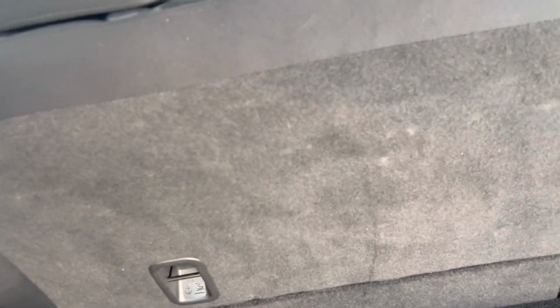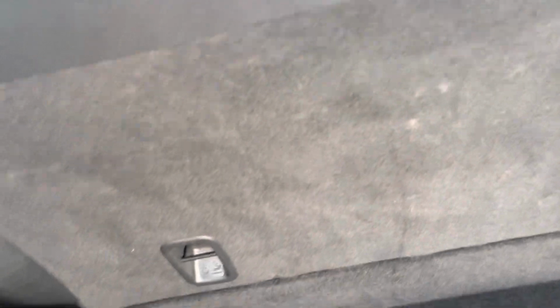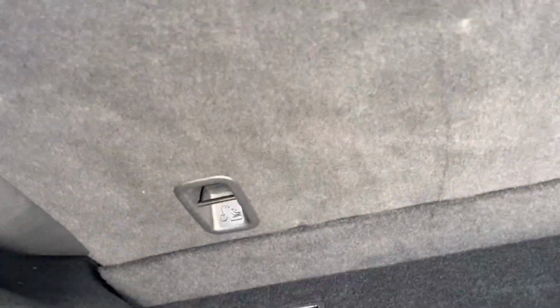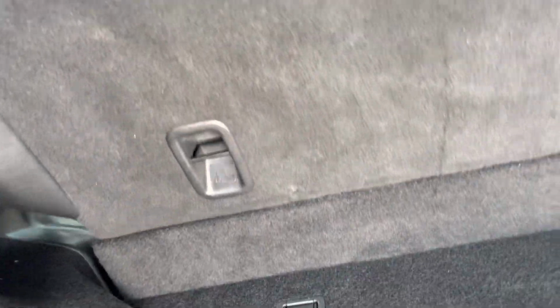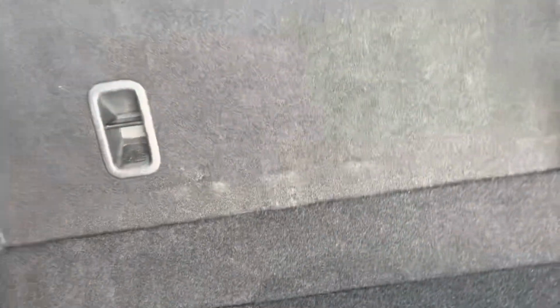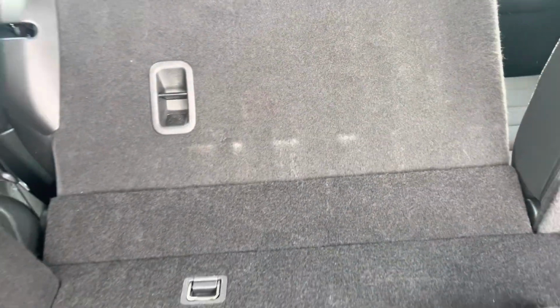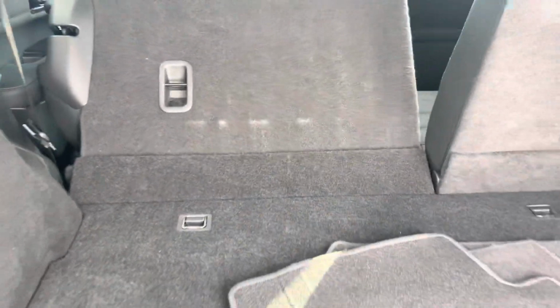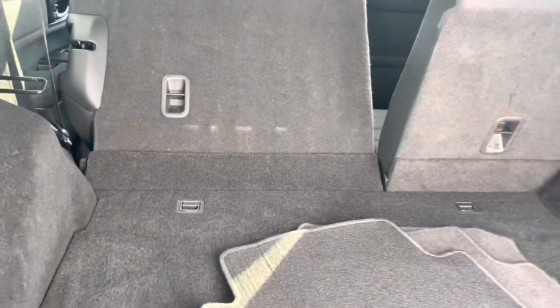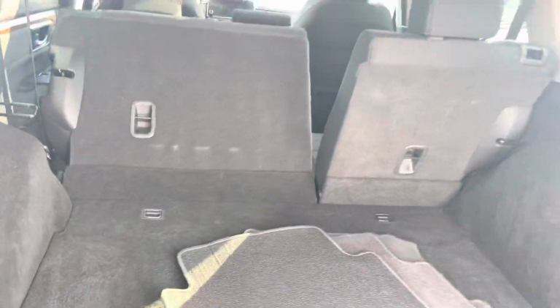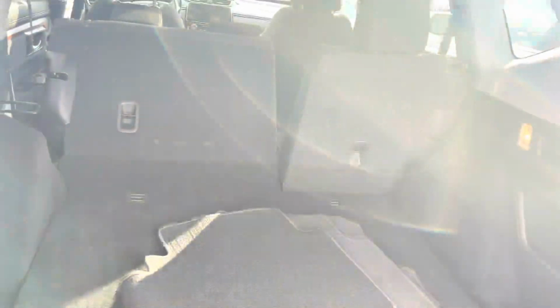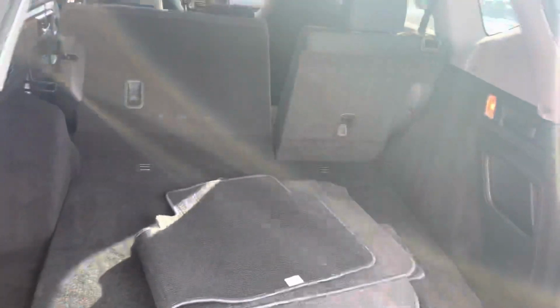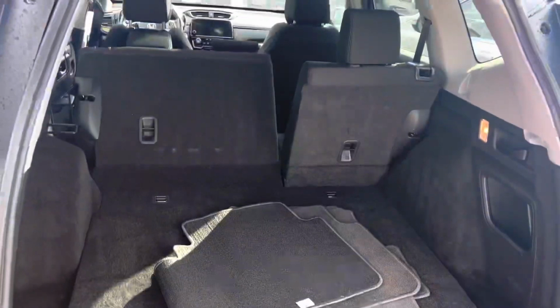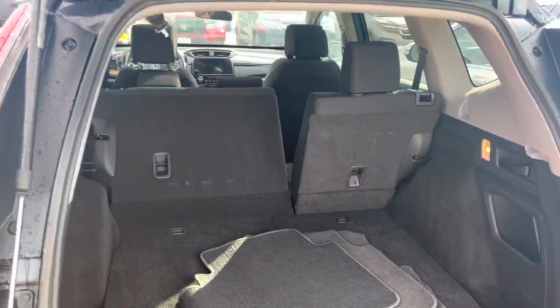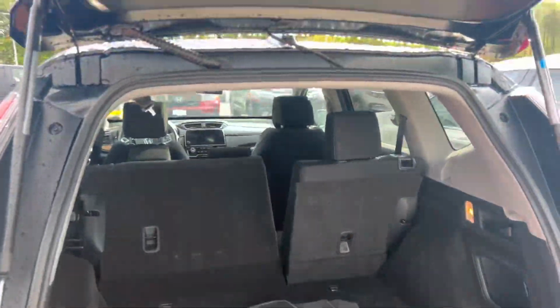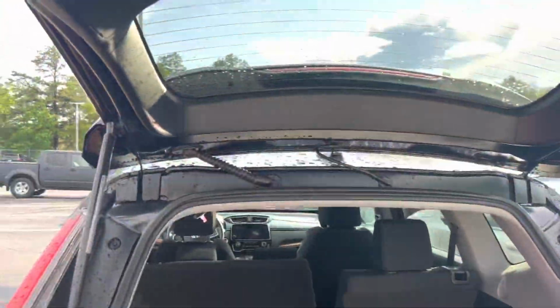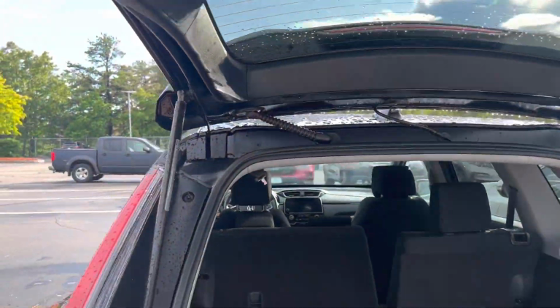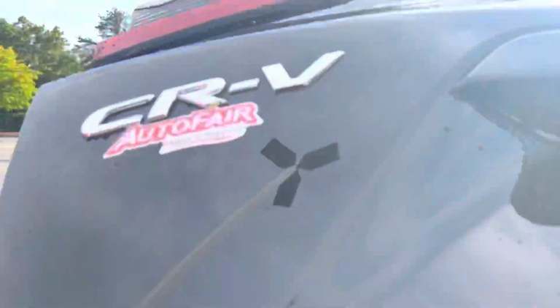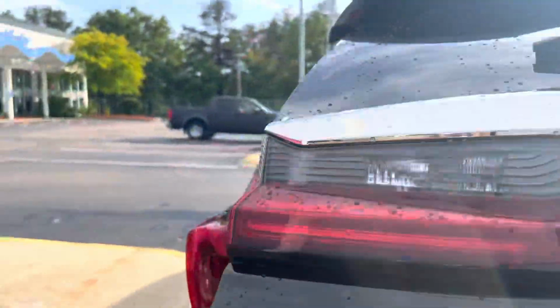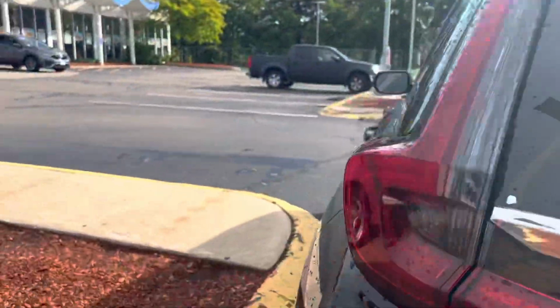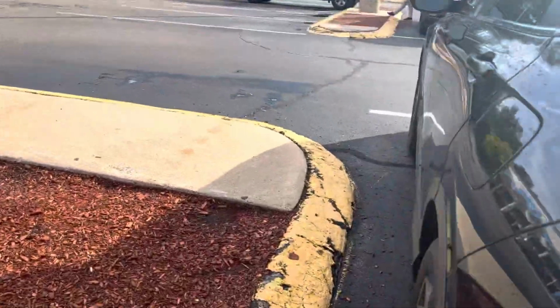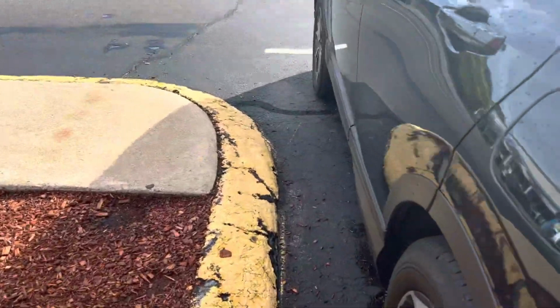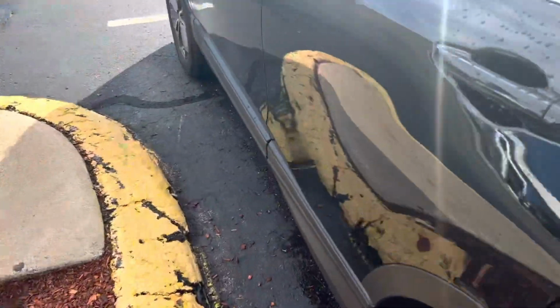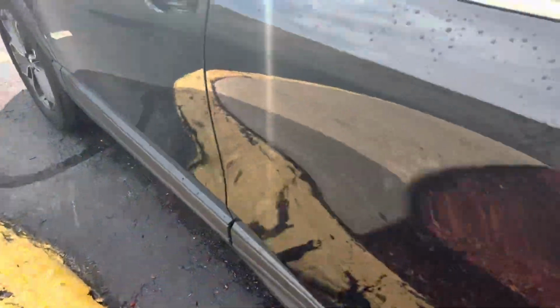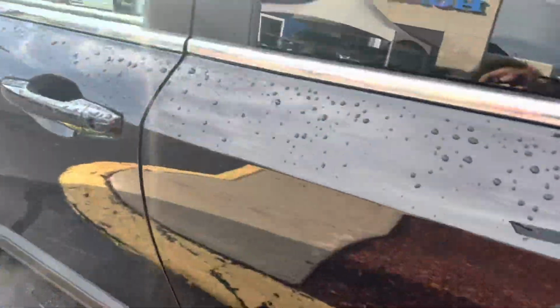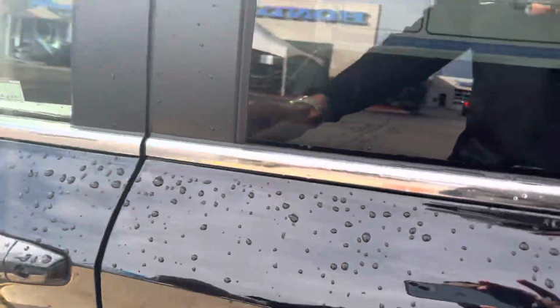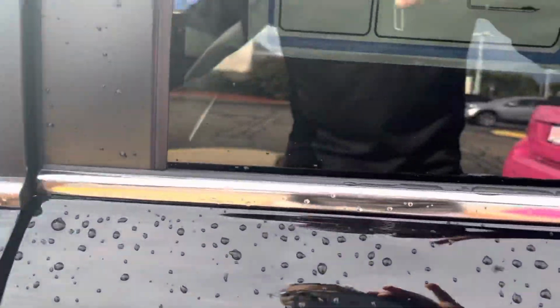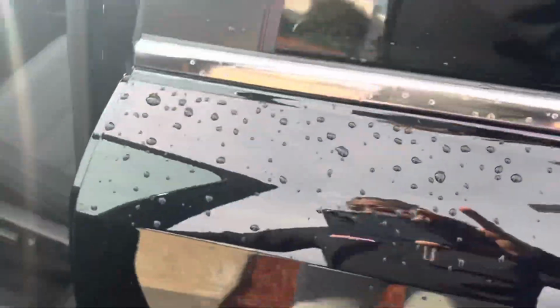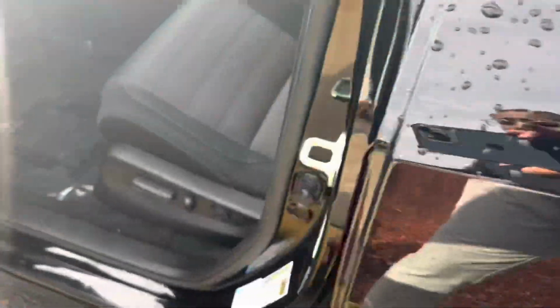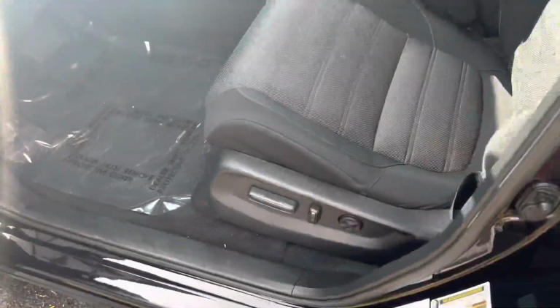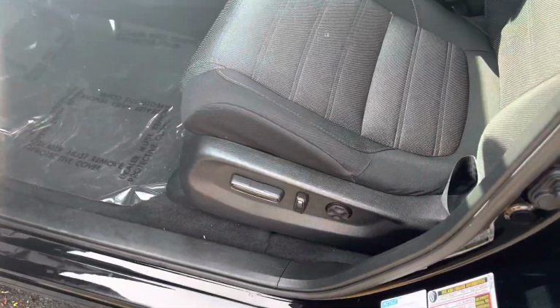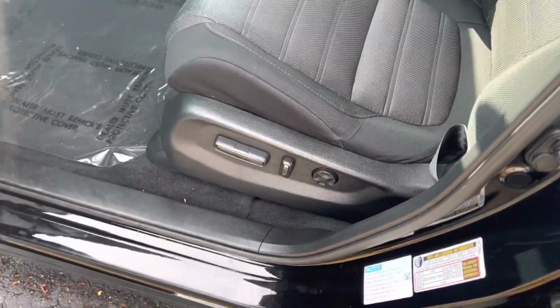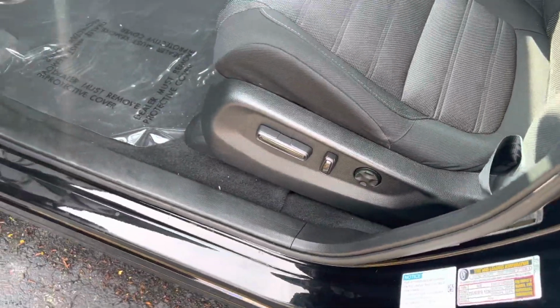These seats do fold down on a 60/40 split to maximize the cargo space. Now coming over to the driver's side of the vehicle, you do have these power adjustable seats,